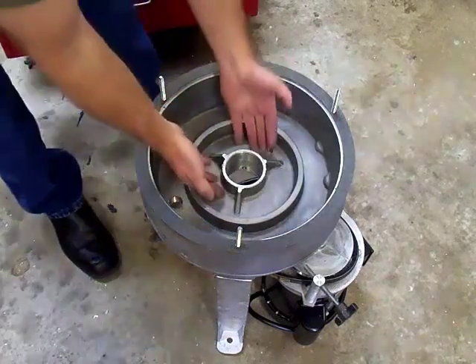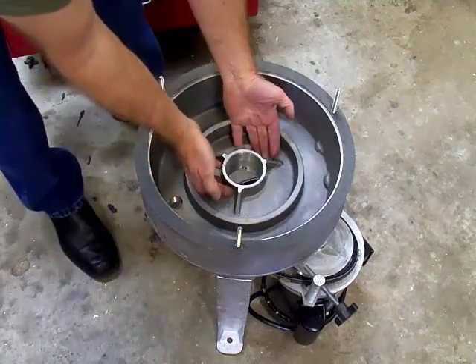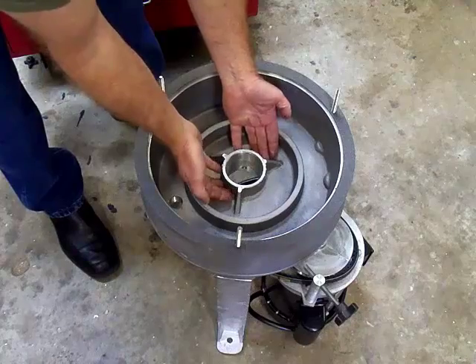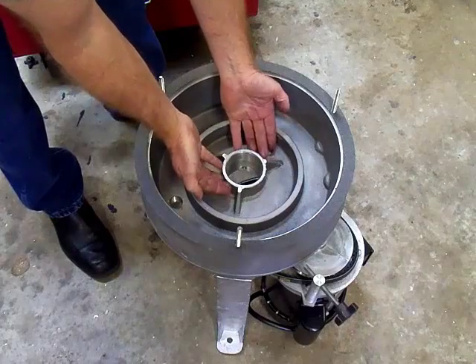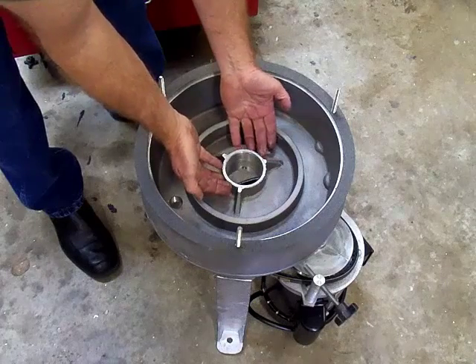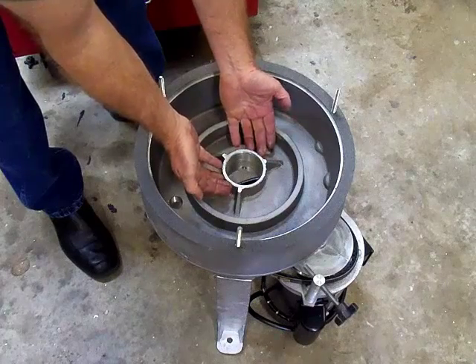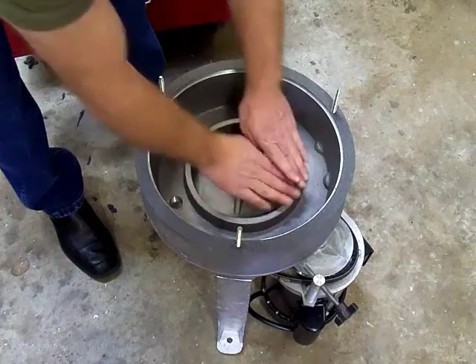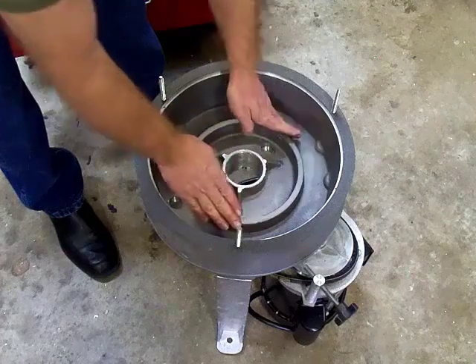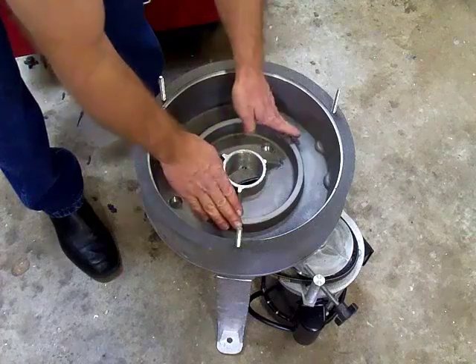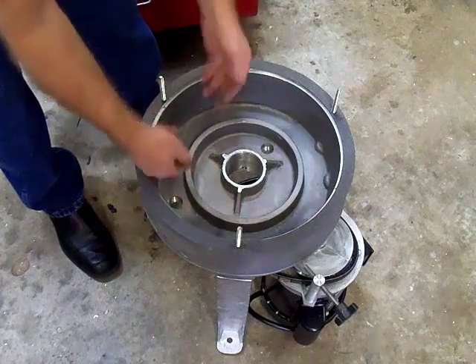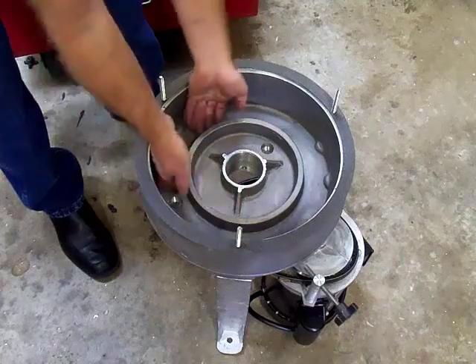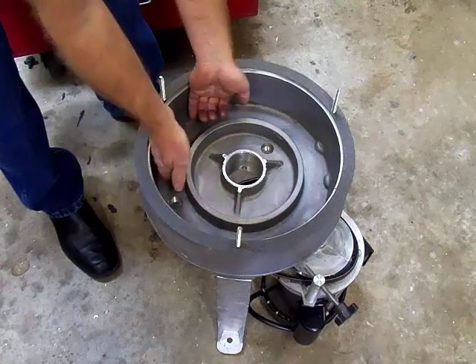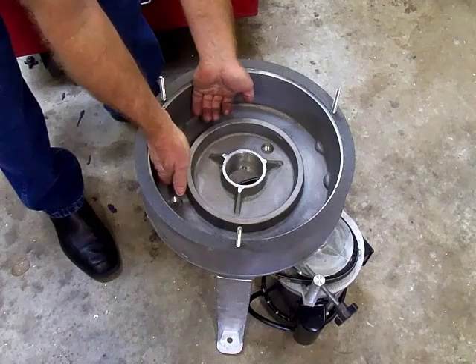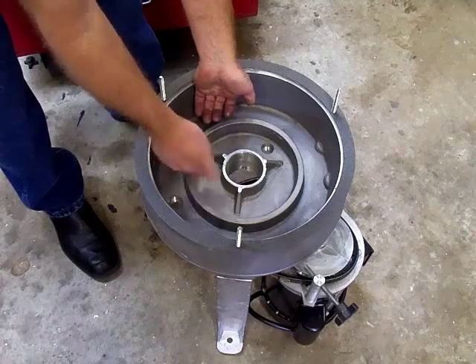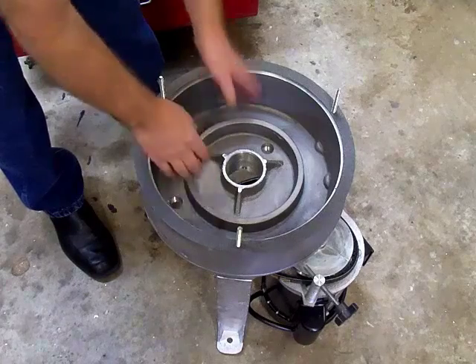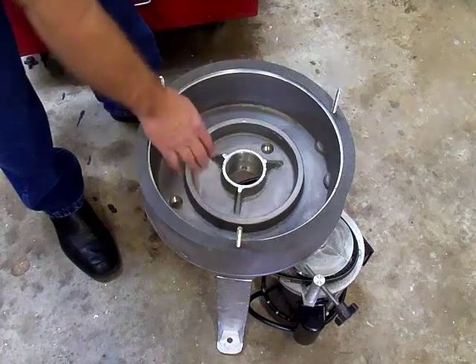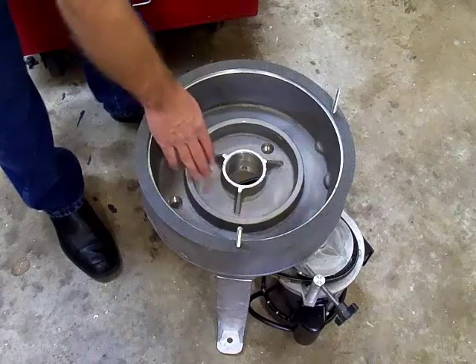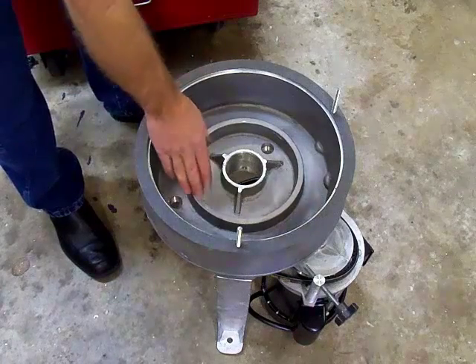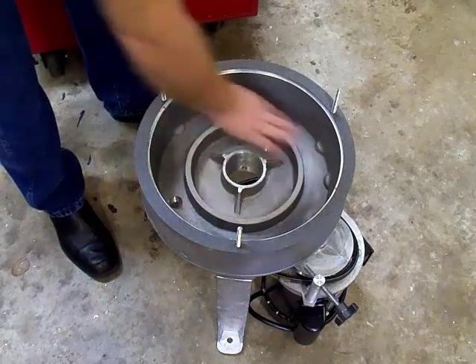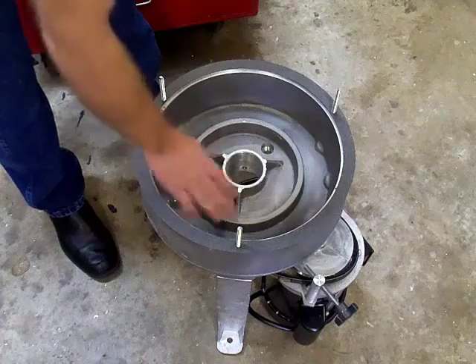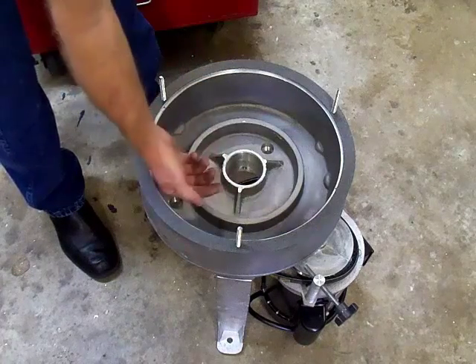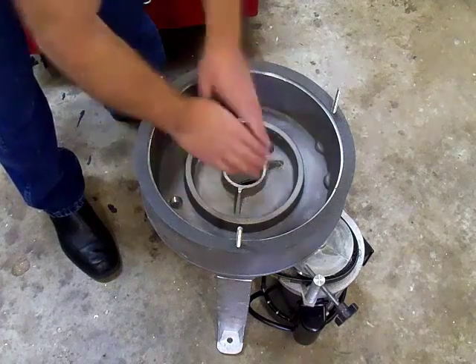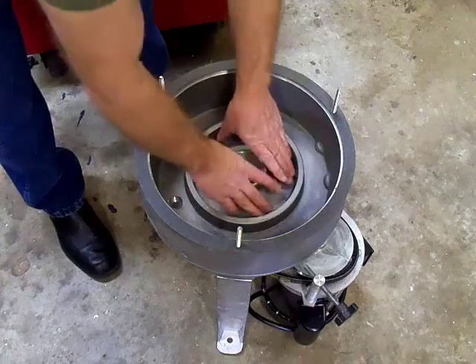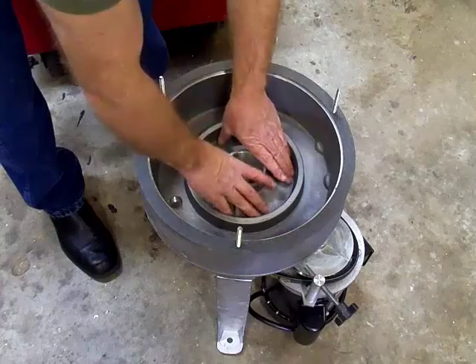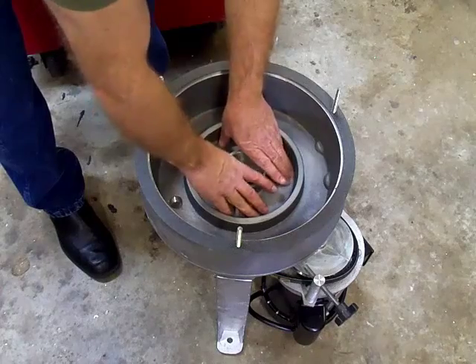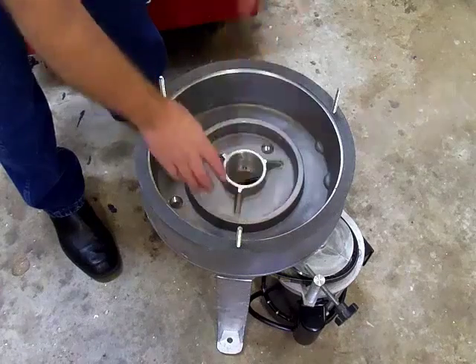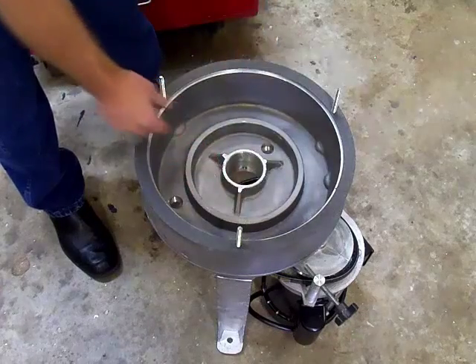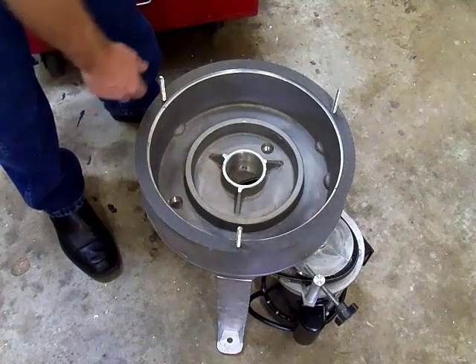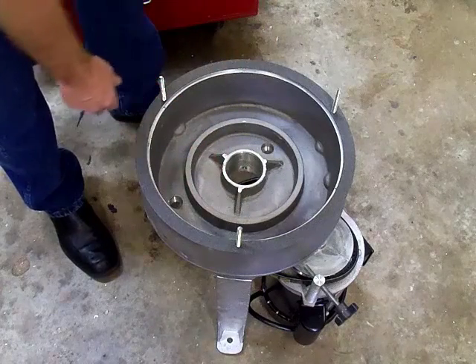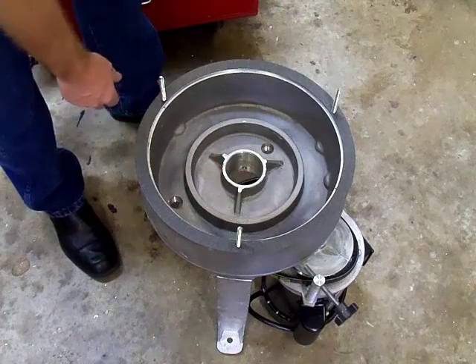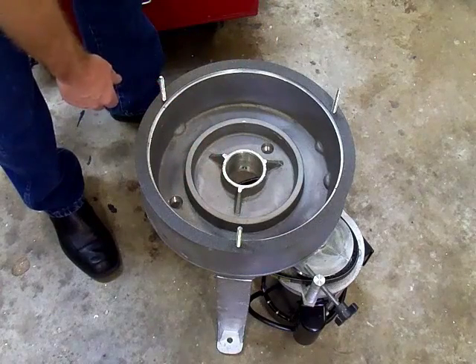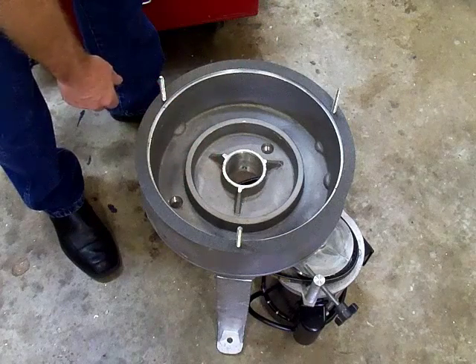Now the rotor actually rides up high over top of the dams. So as these fill up with oil, the rotor won't drag in the oil. Some of them run way down inside of it and it can't fill up with oil and drag on the rotor.